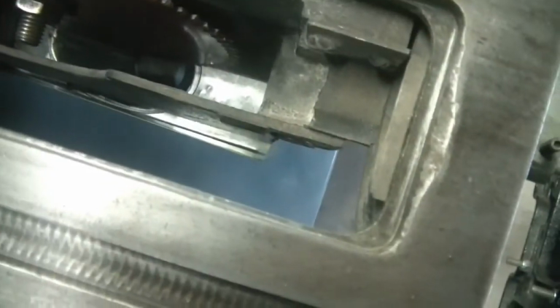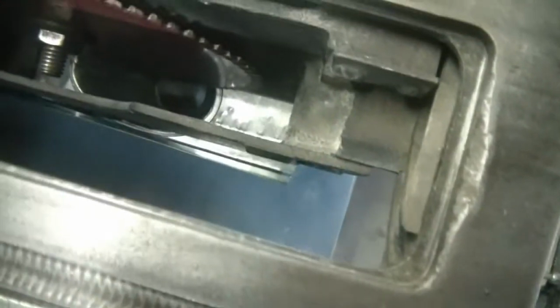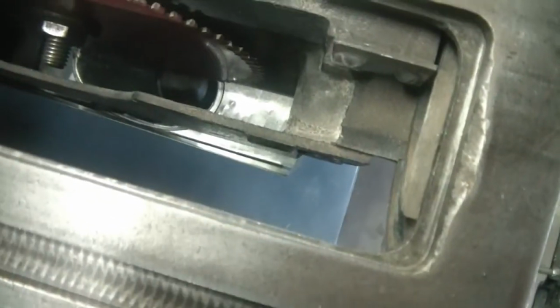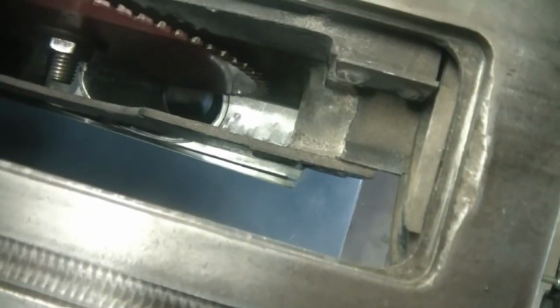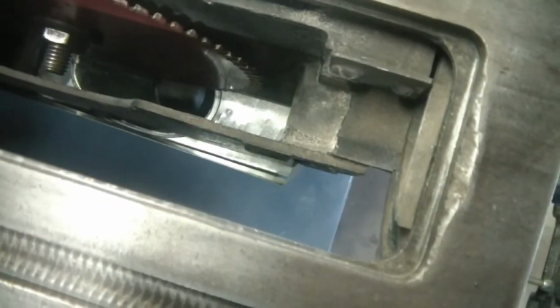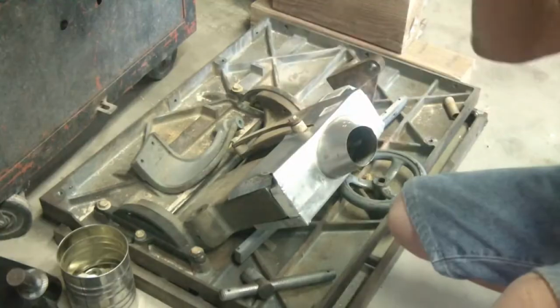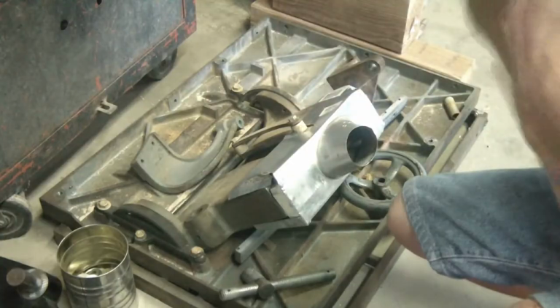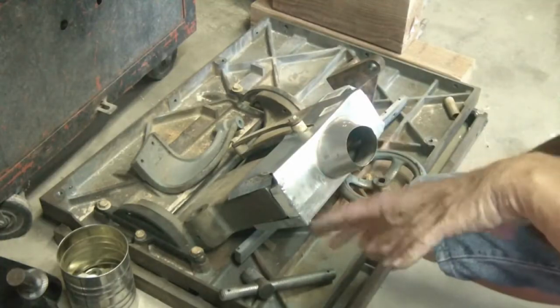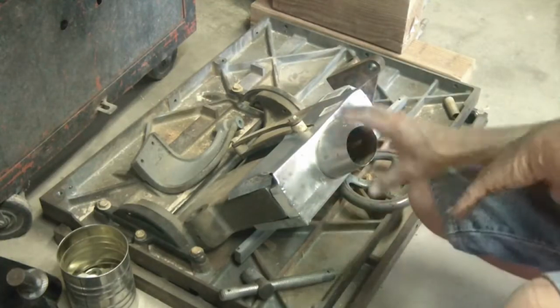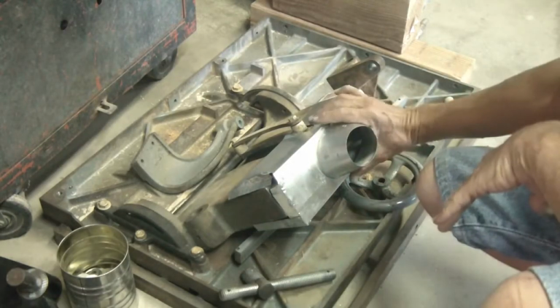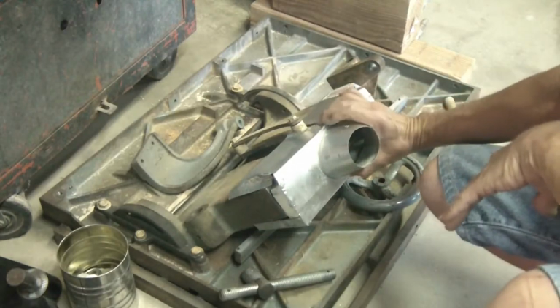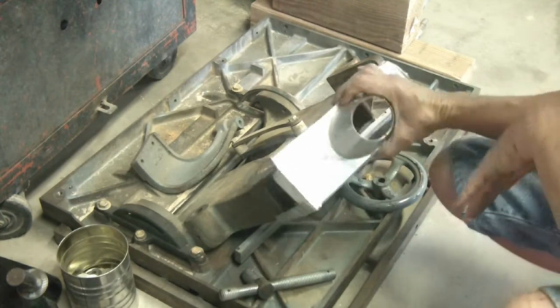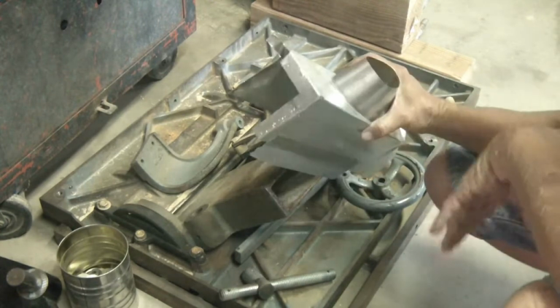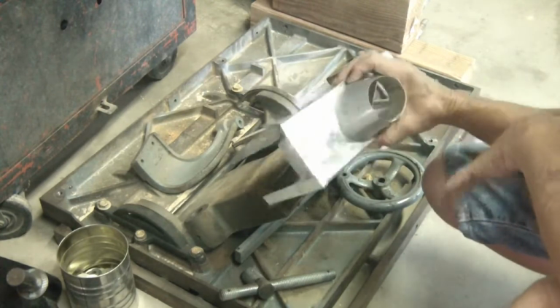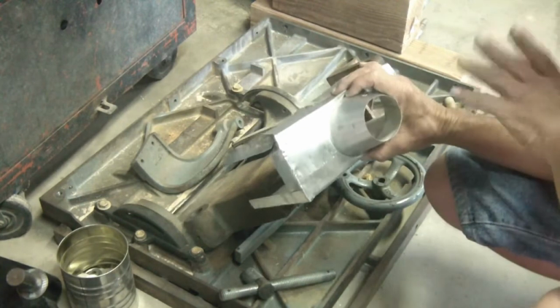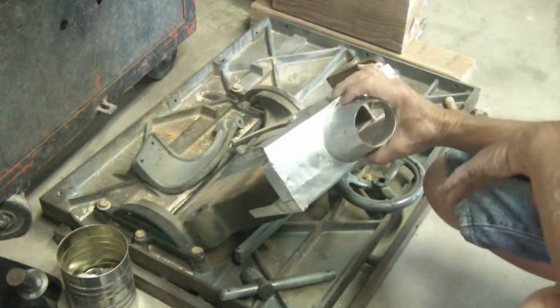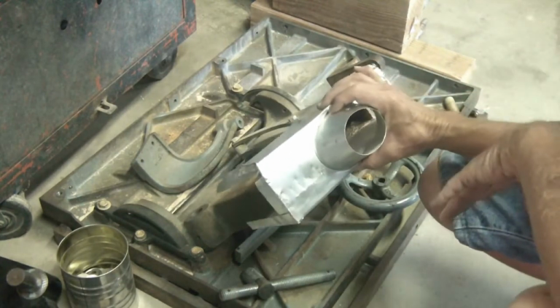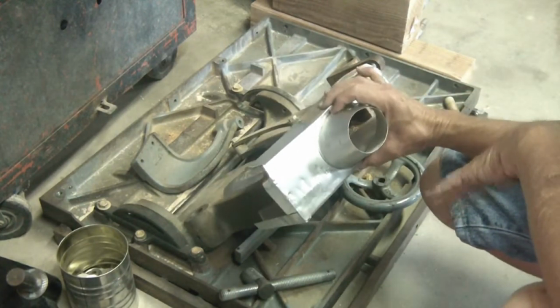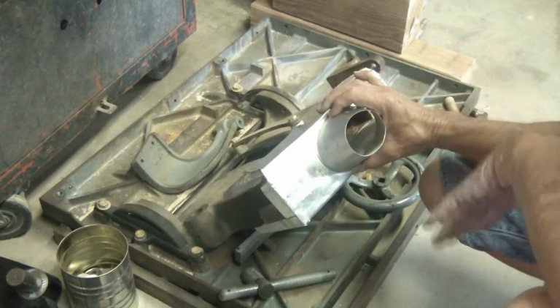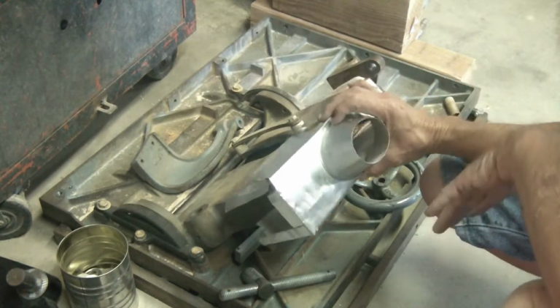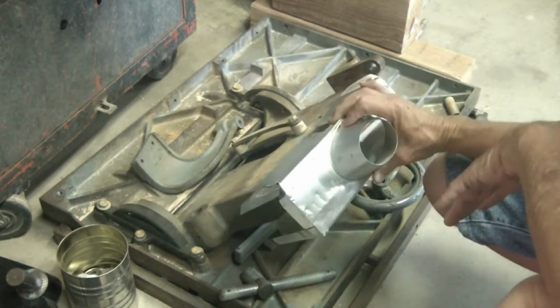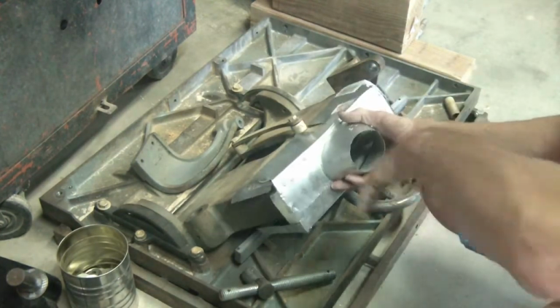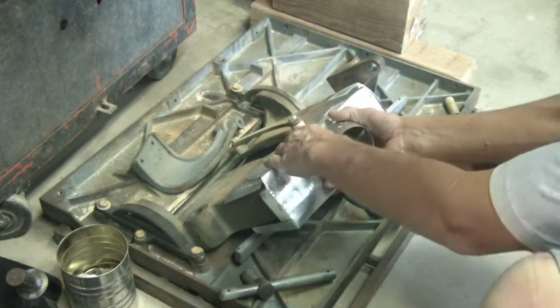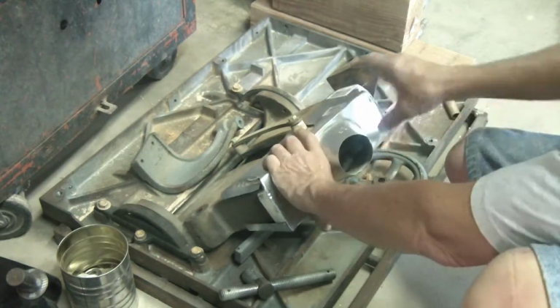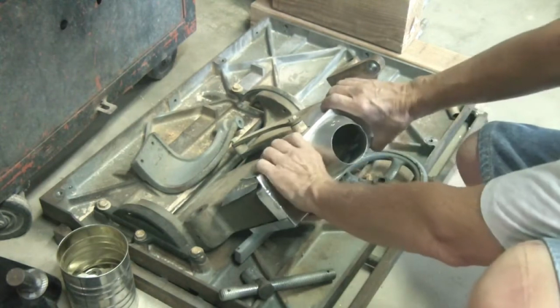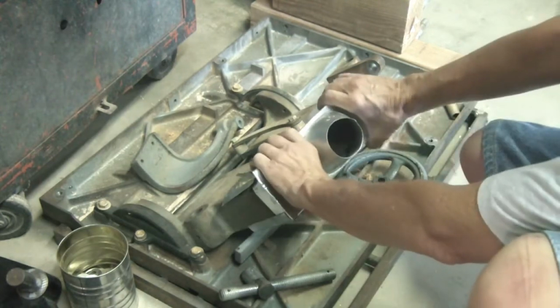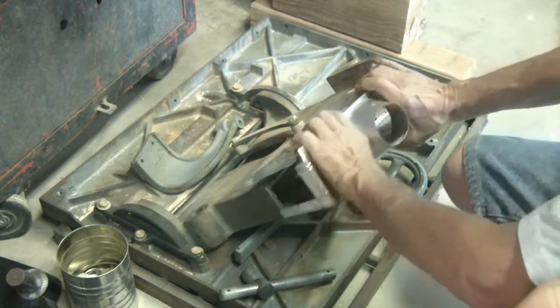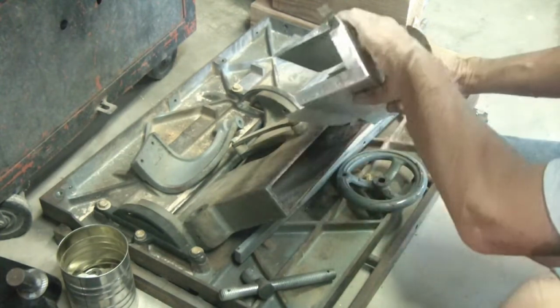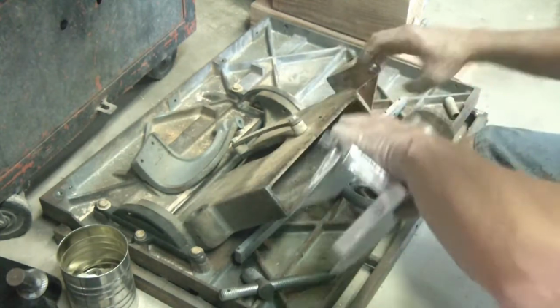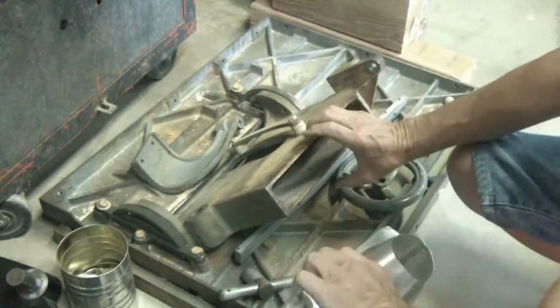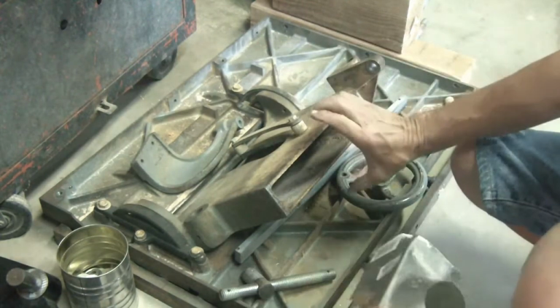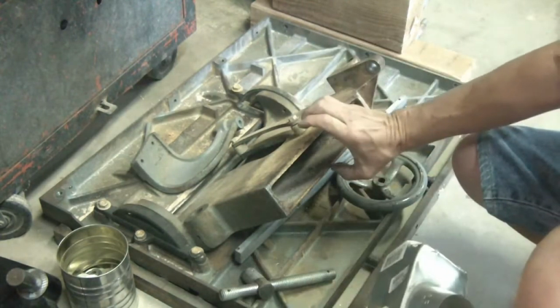Quick little update: it ain't working too well. Originally I had it bent so it would kind of go over it and stay centered.